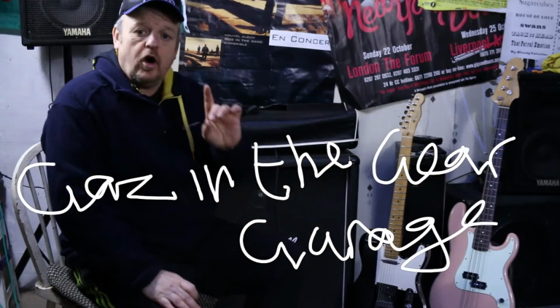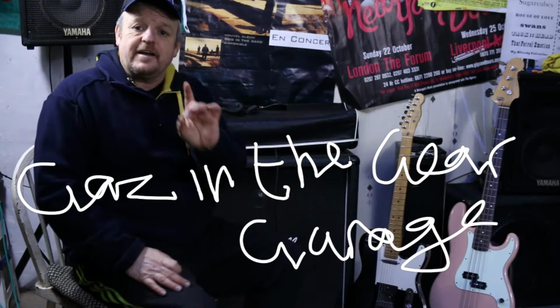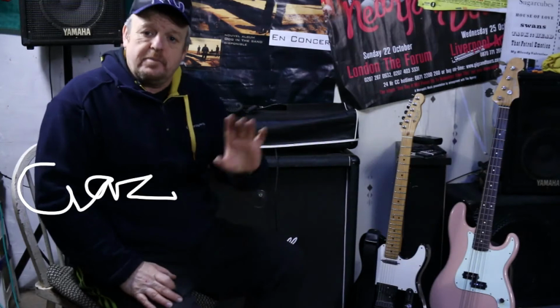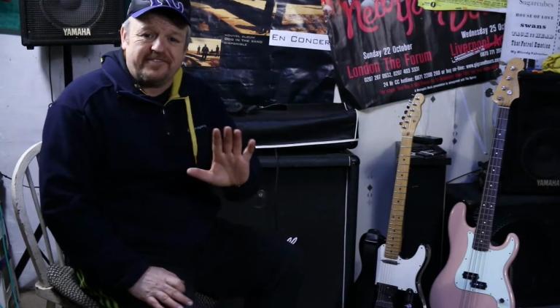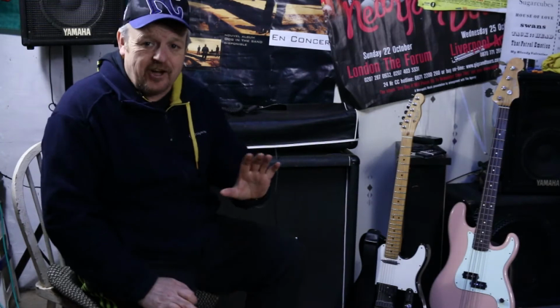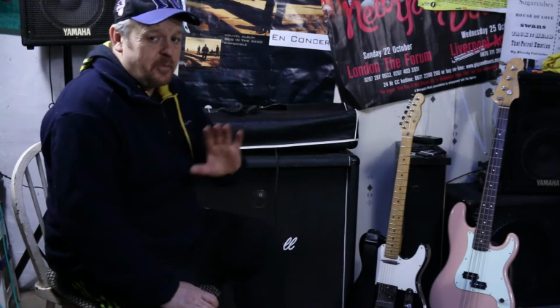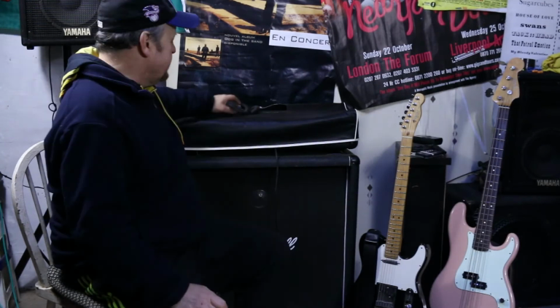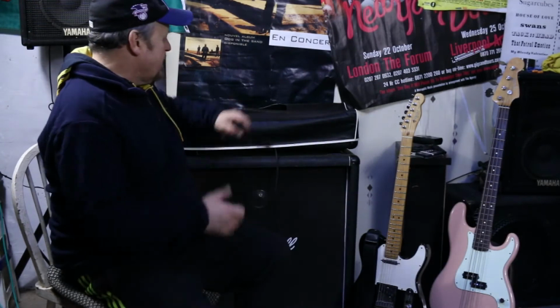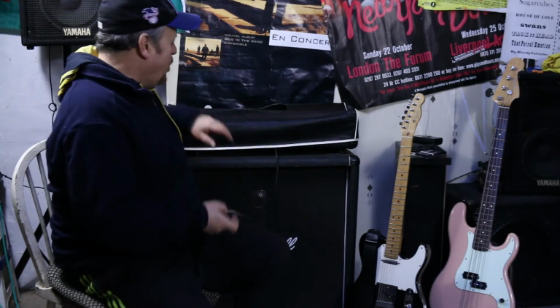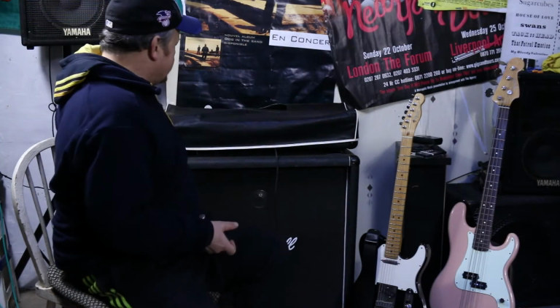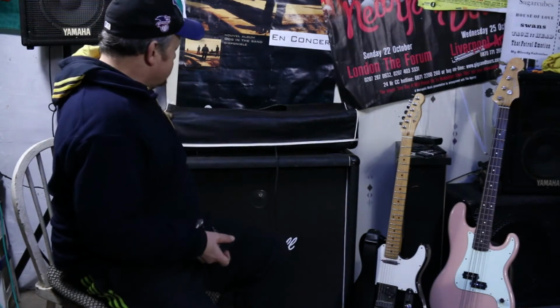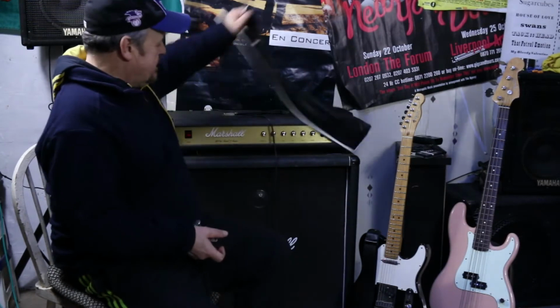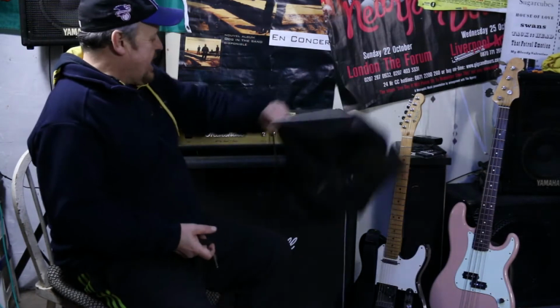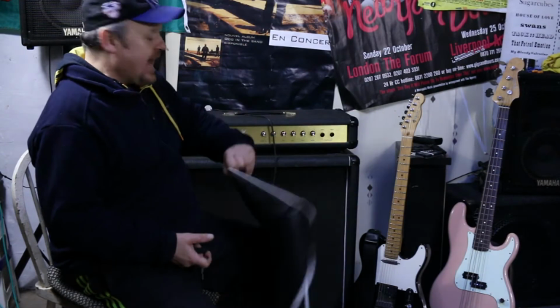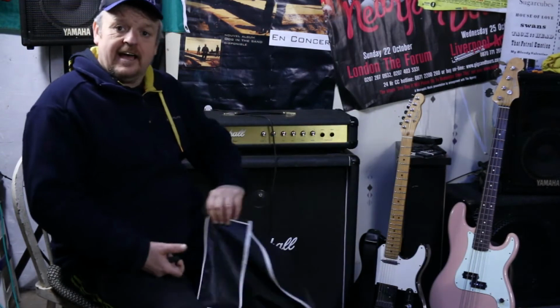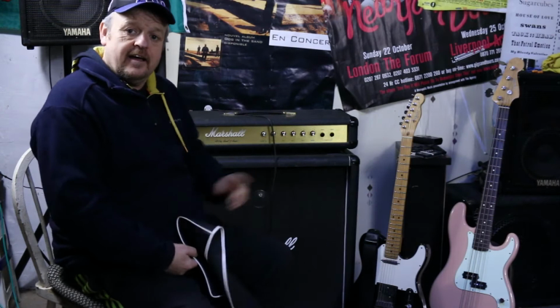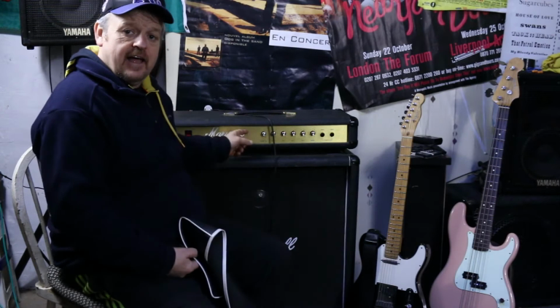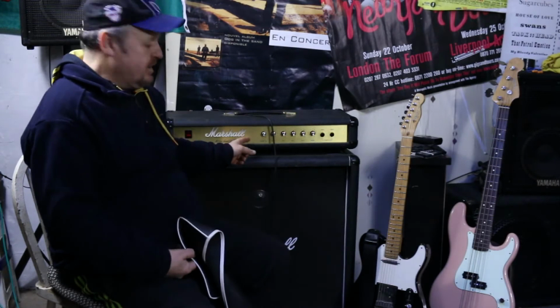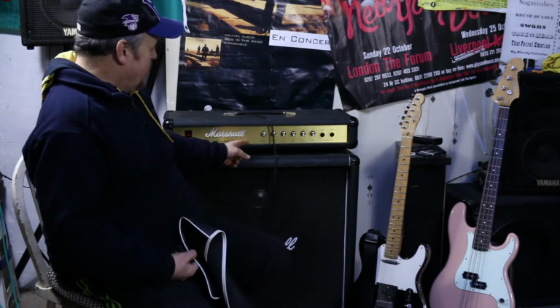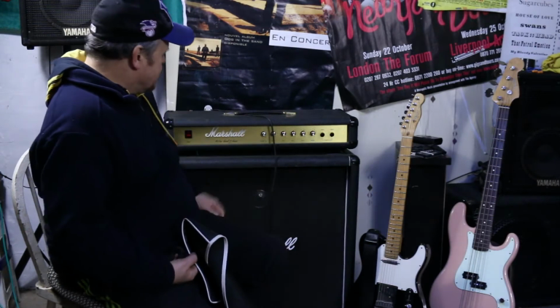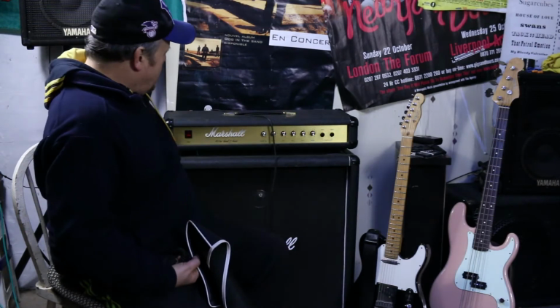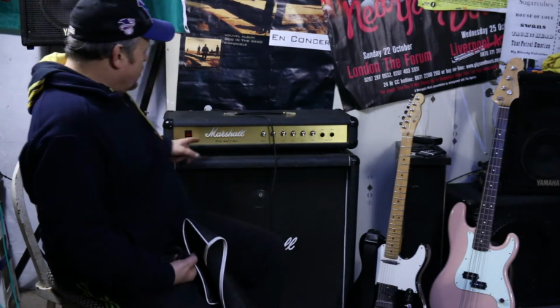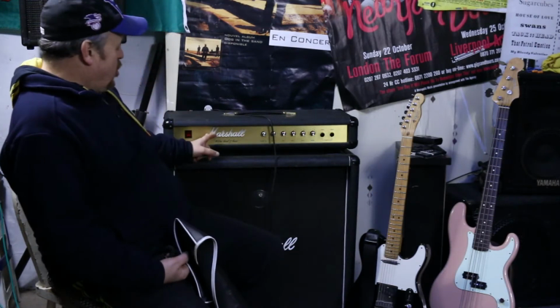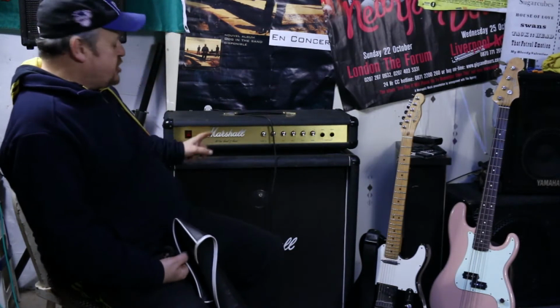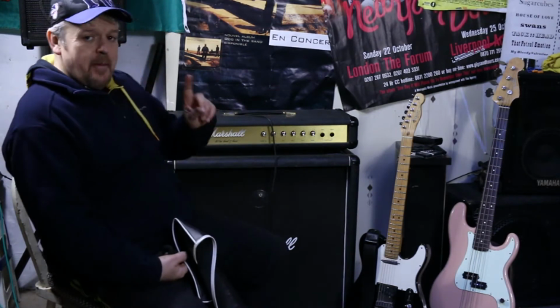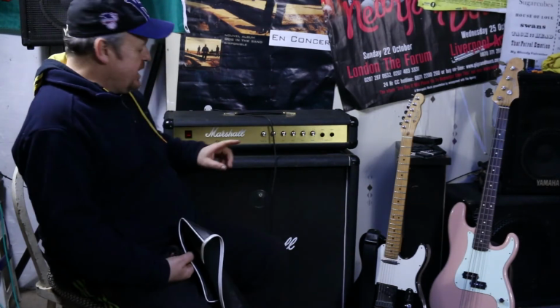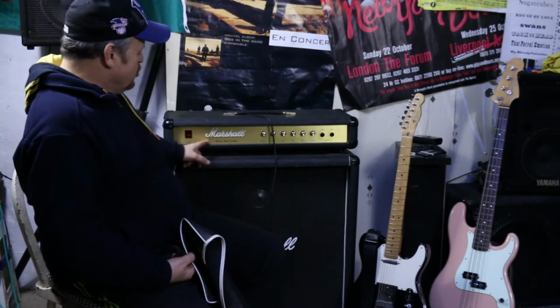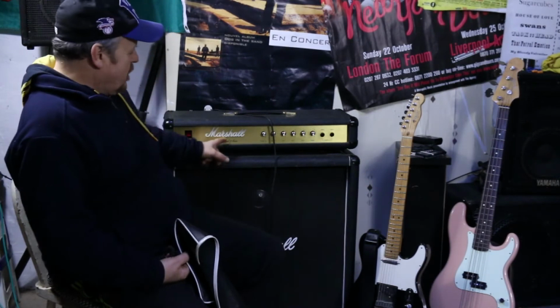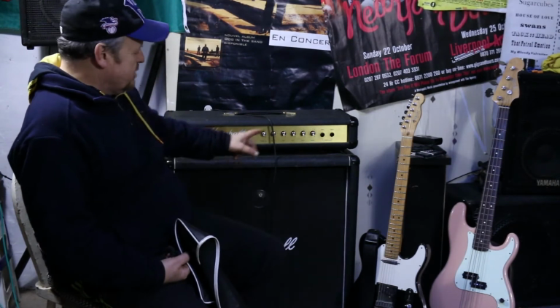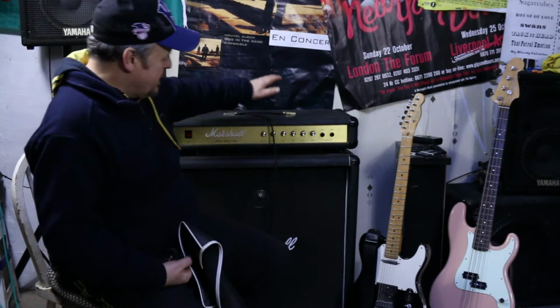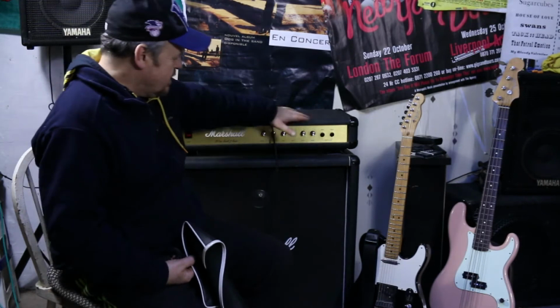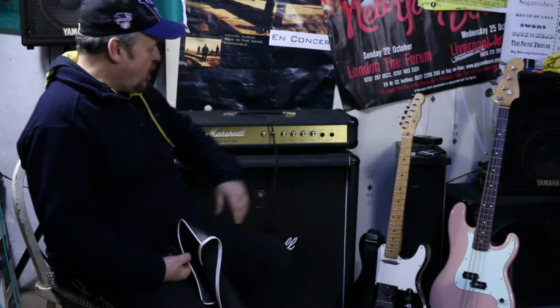I've had a little bit of a find on eBay. I bought this - ta-da! What about that? Marshall JMP 100 Watt Leading Base Top.